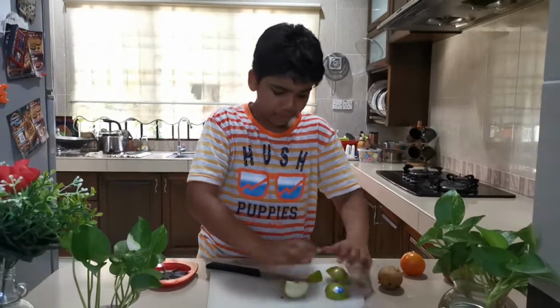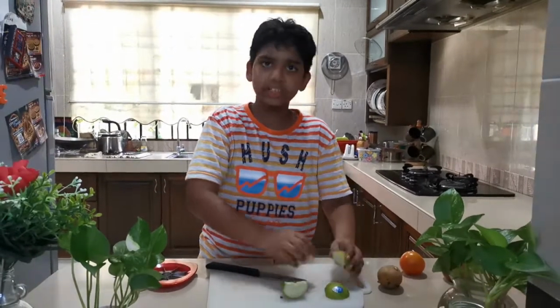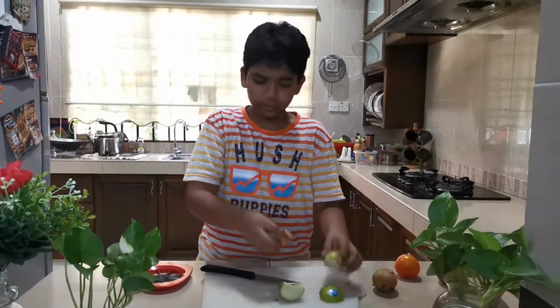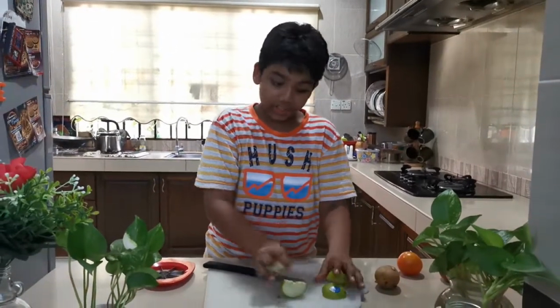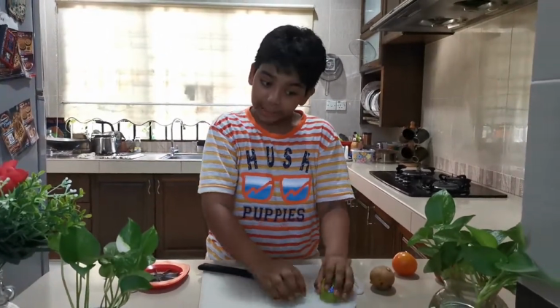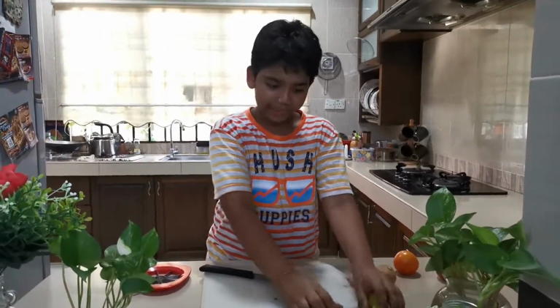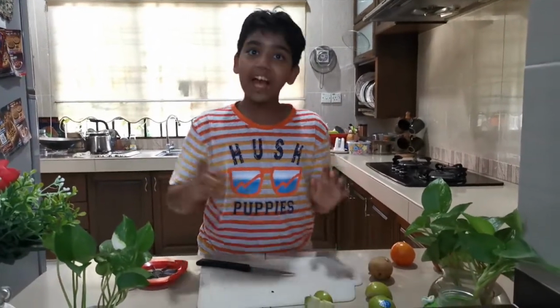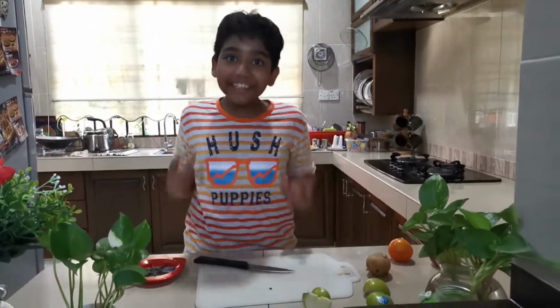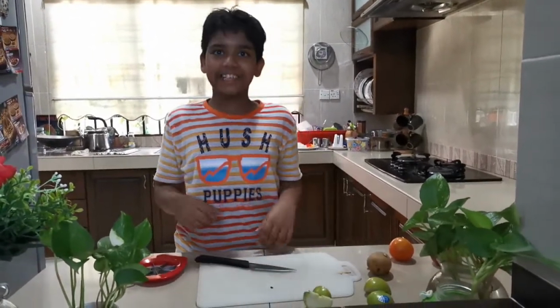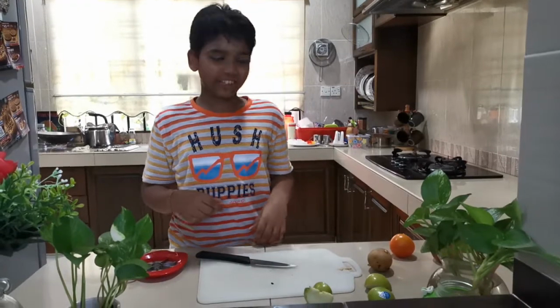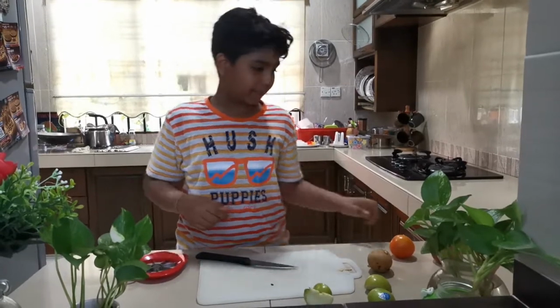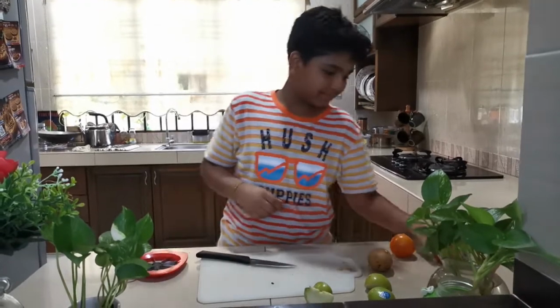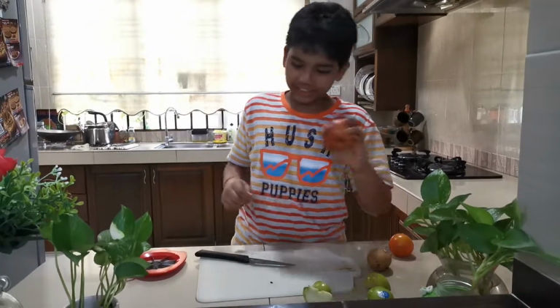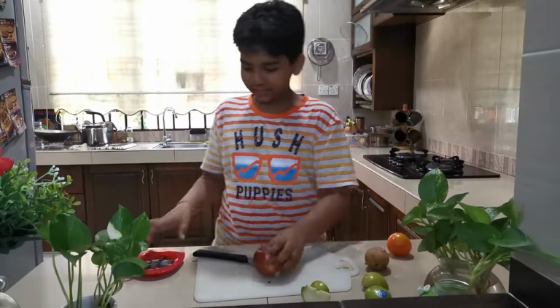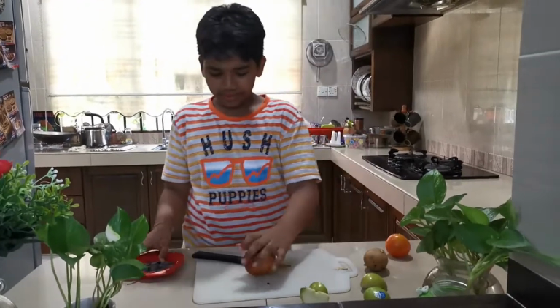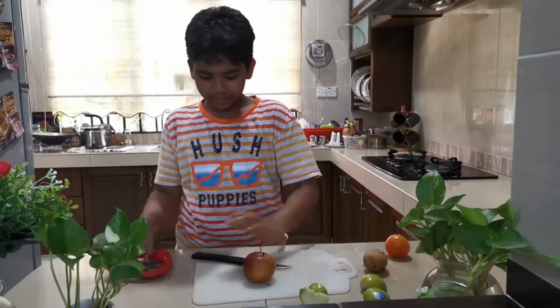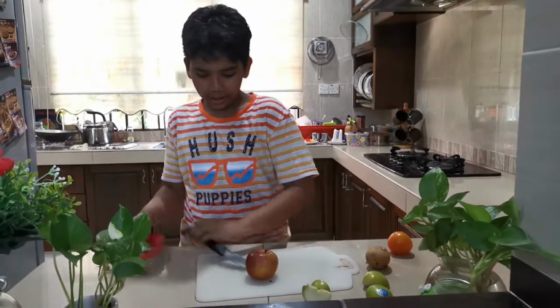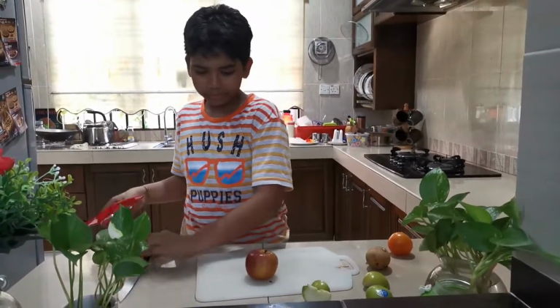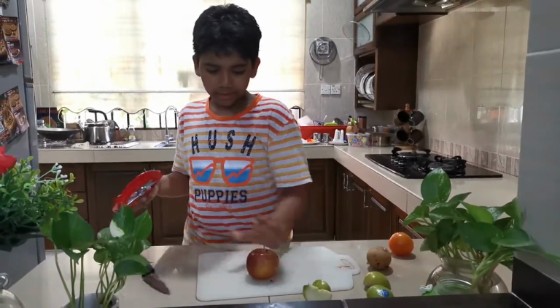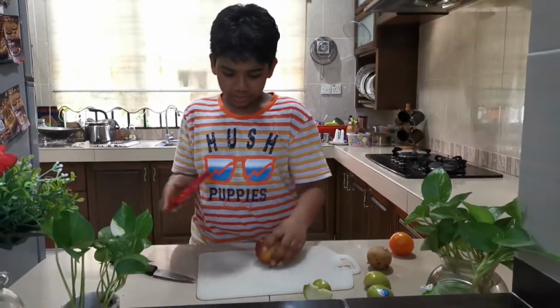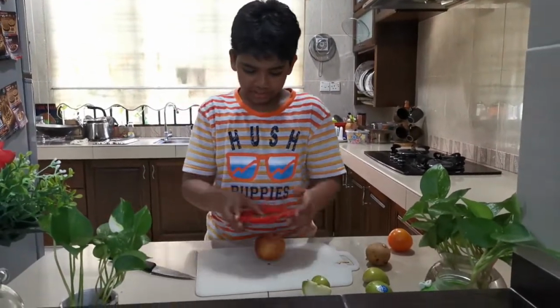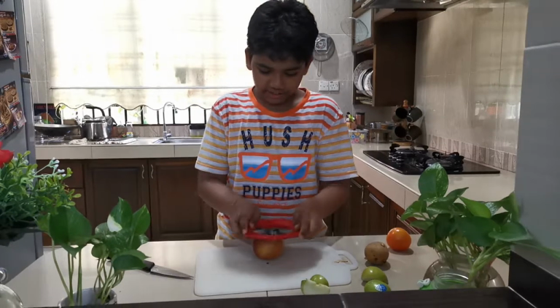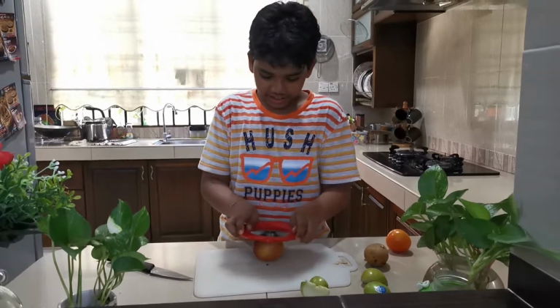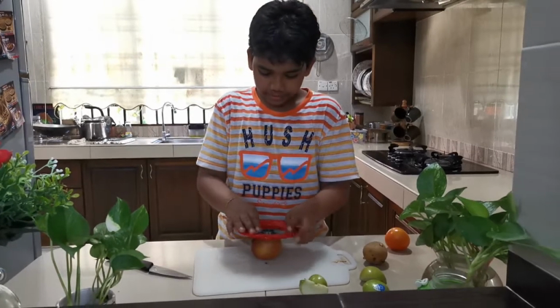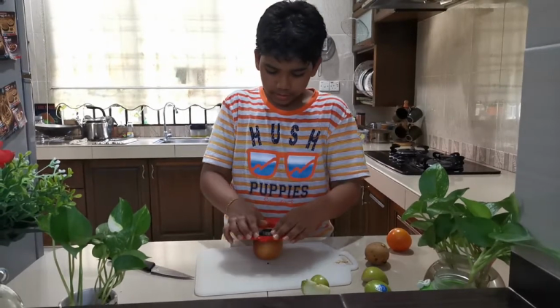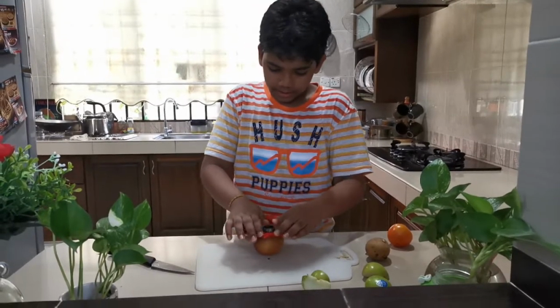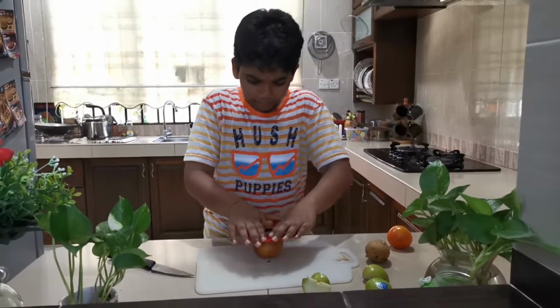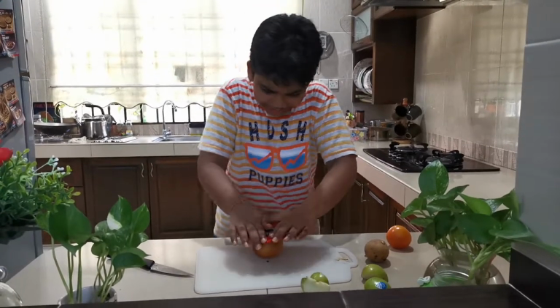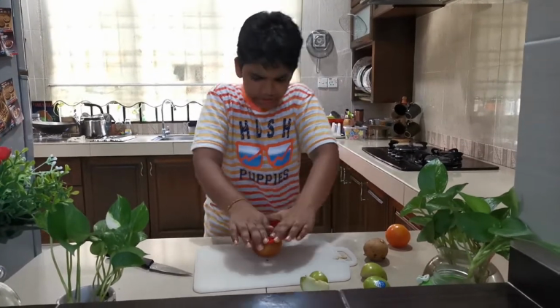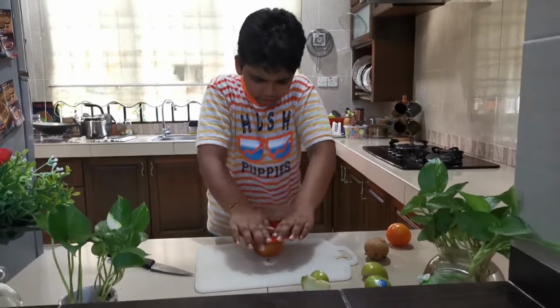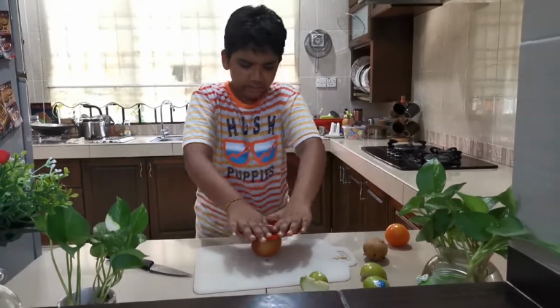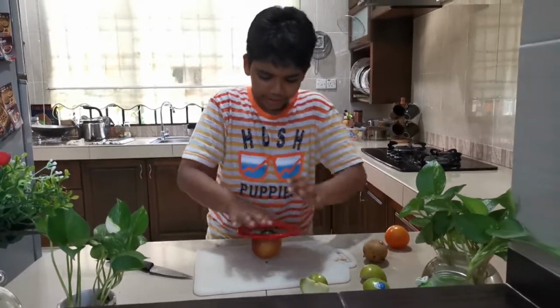So now I'm going to demonstrate how easy it is to cut the apple with the gadget. Place your apple on the smooth, thick surface, take your gadget, and then press it with all the strength you have.